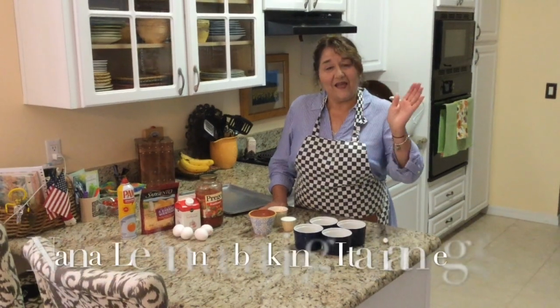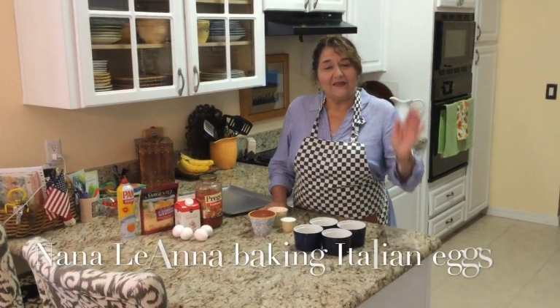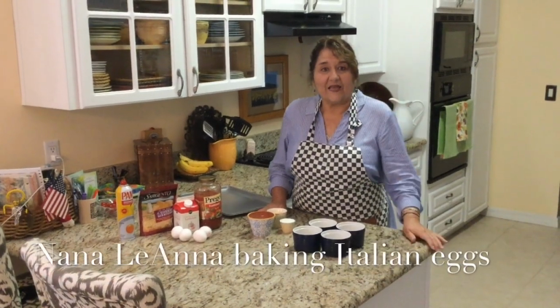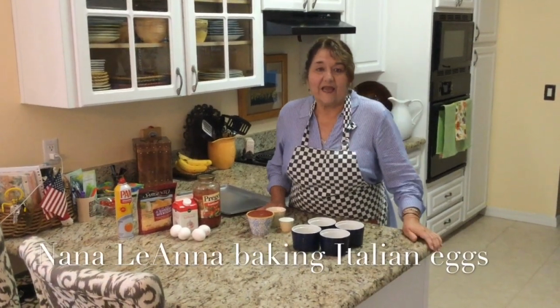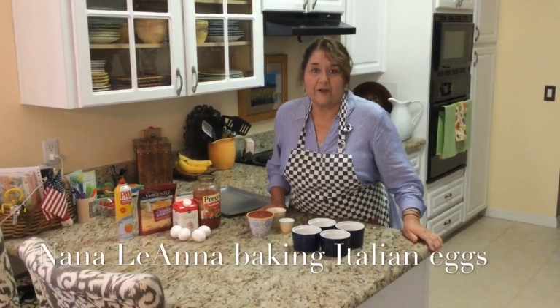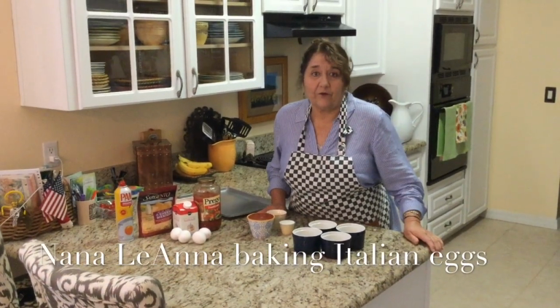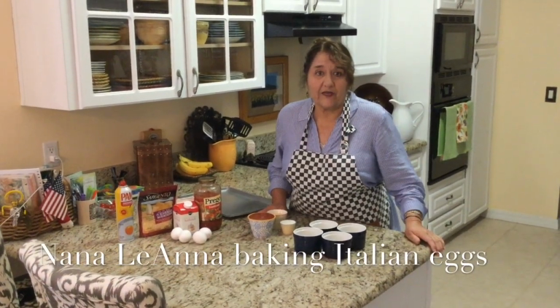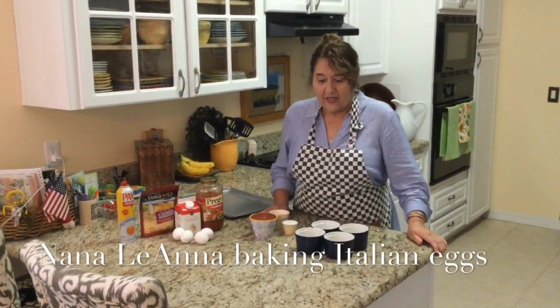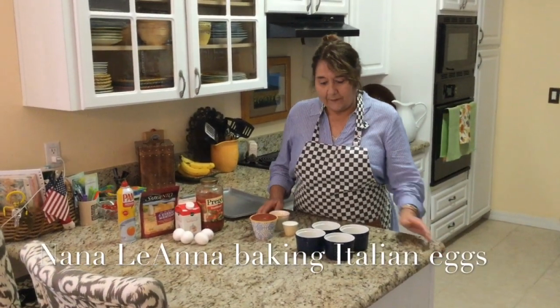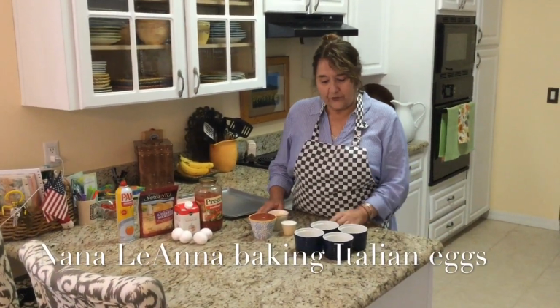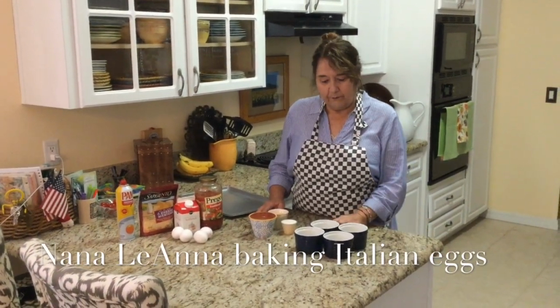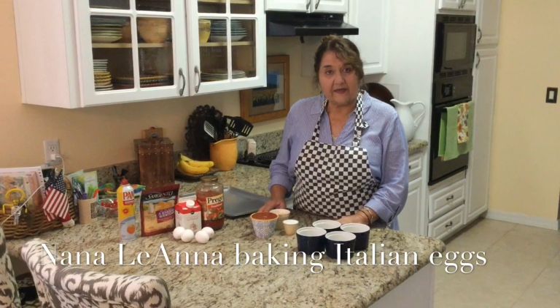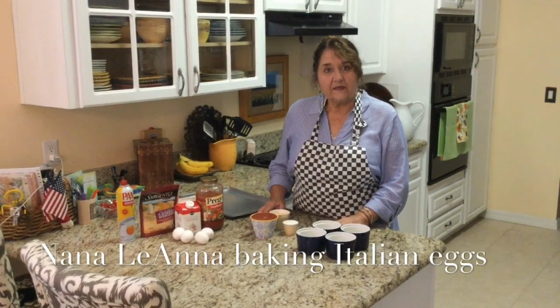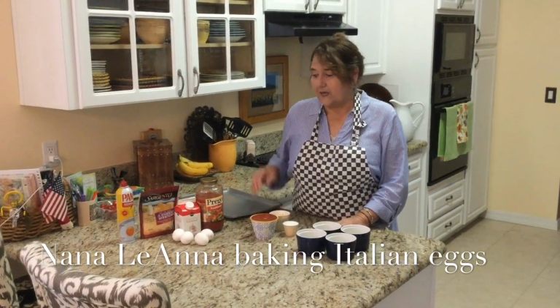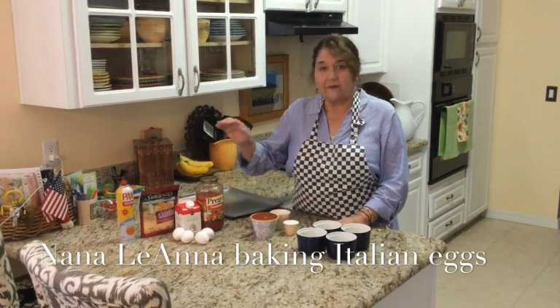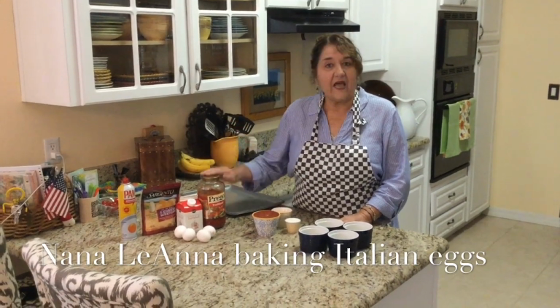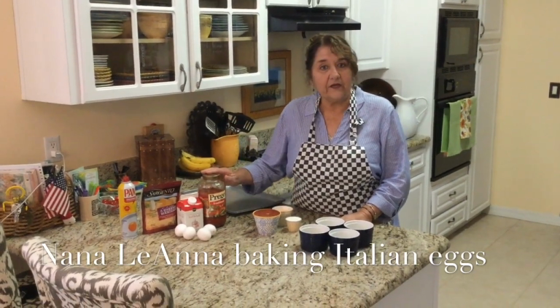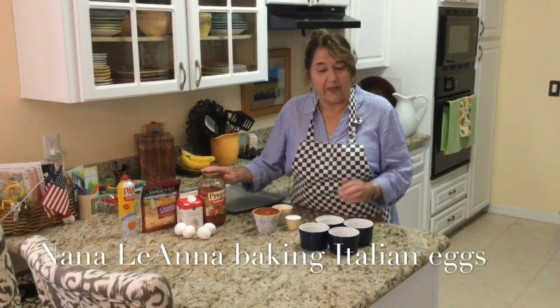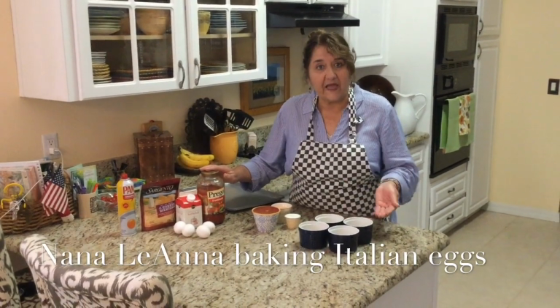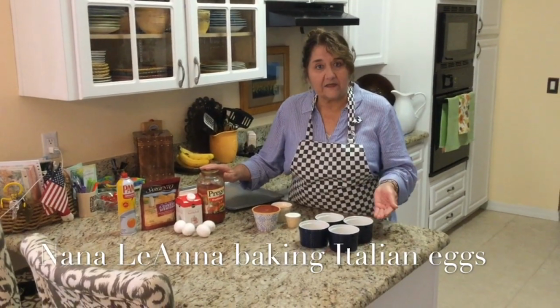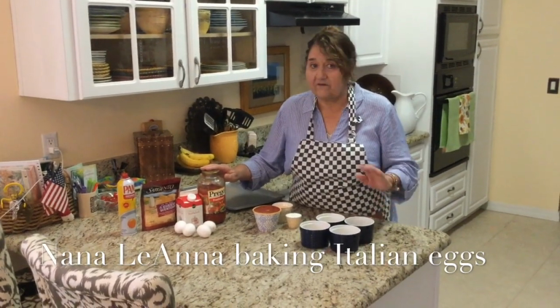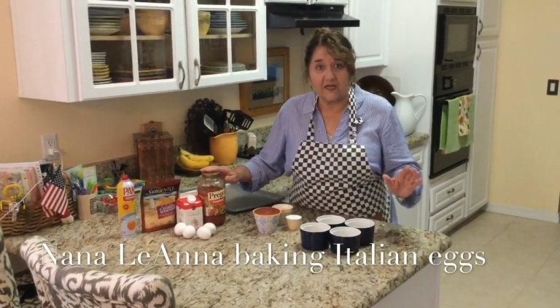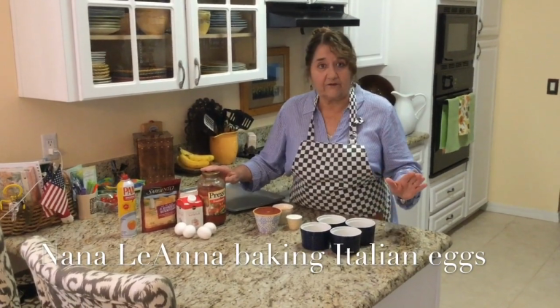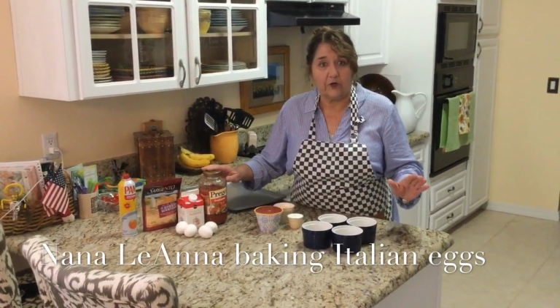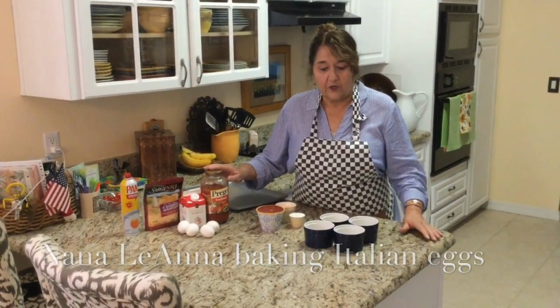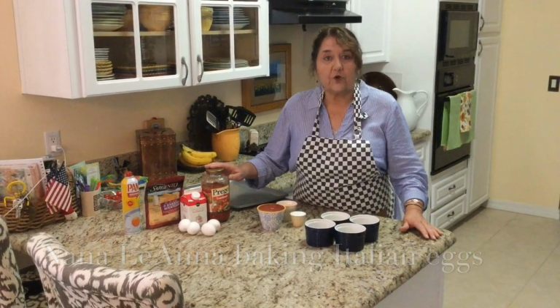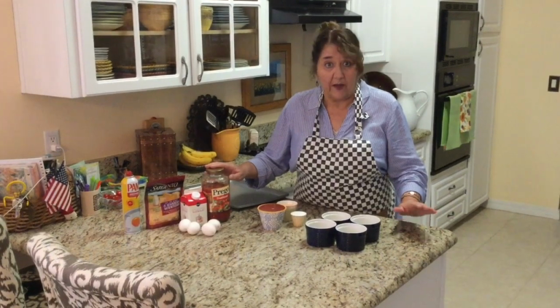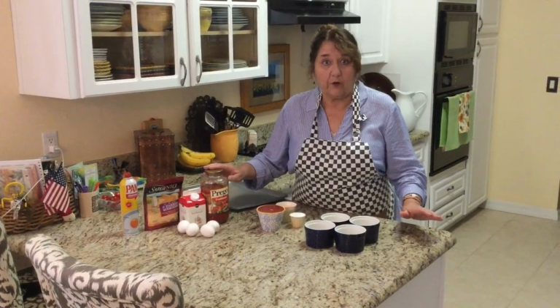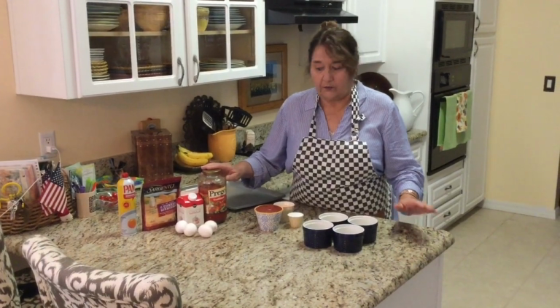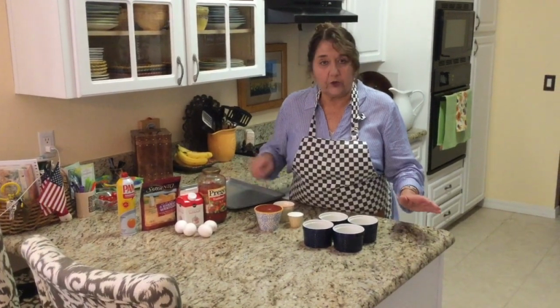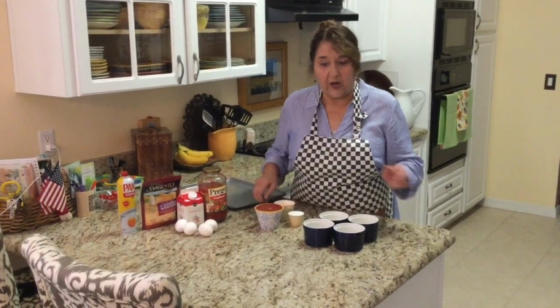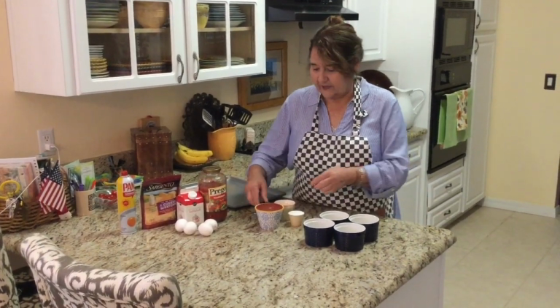Hi, Nana Leanna here in Florida. I'm going to make some Italian baked eggs. Never done it before, so it might be horrible, but we're going to try this.